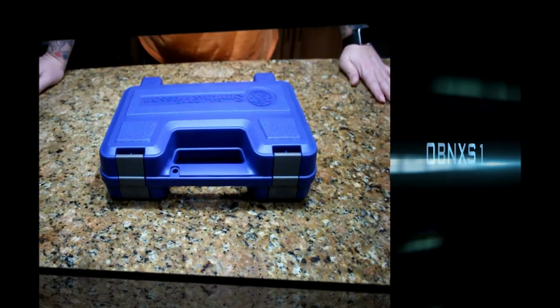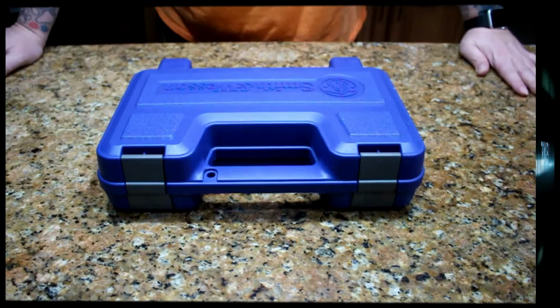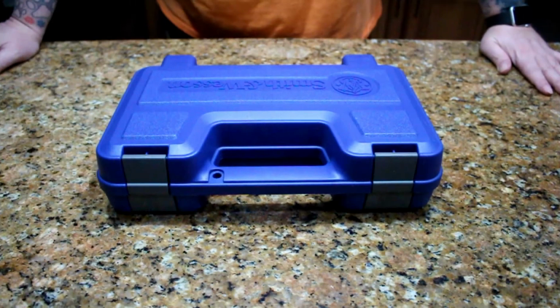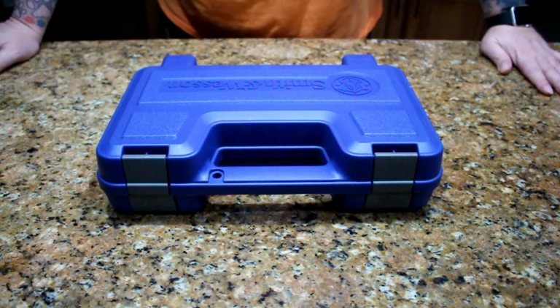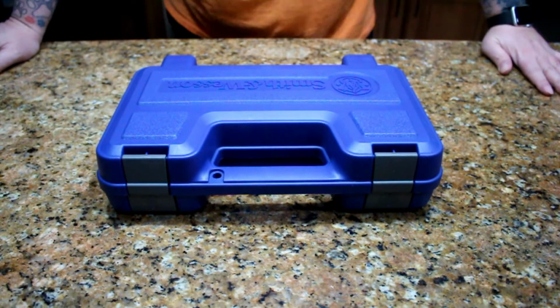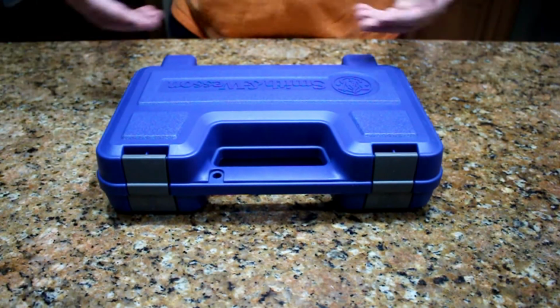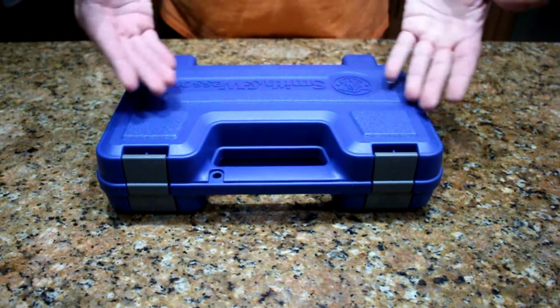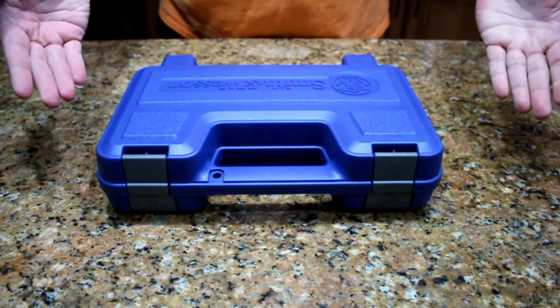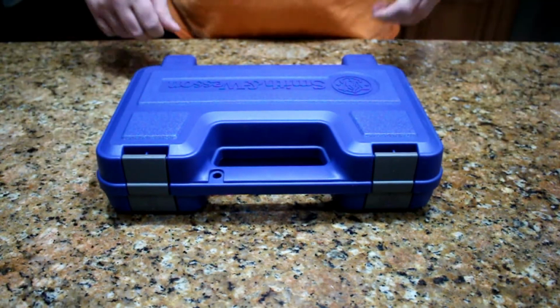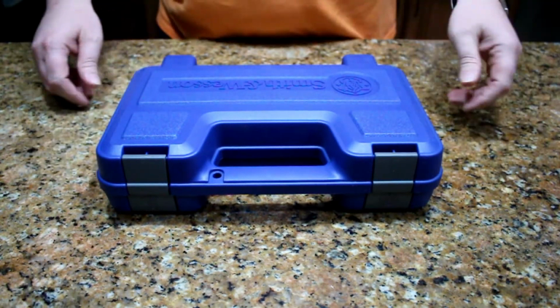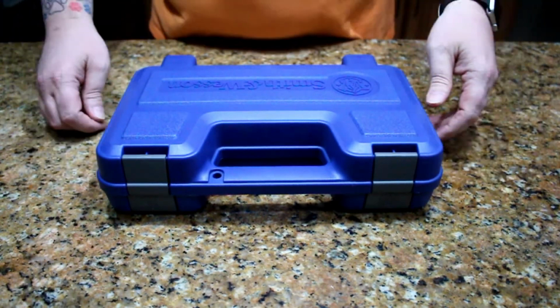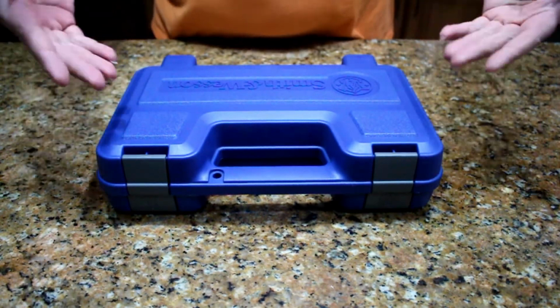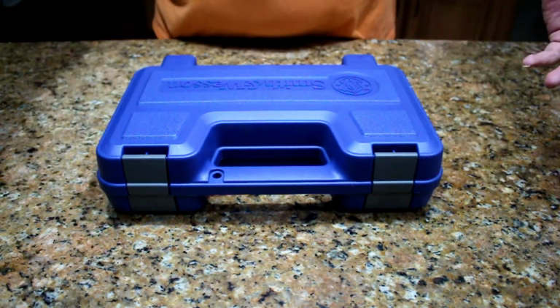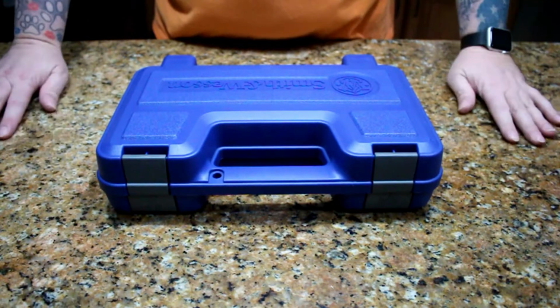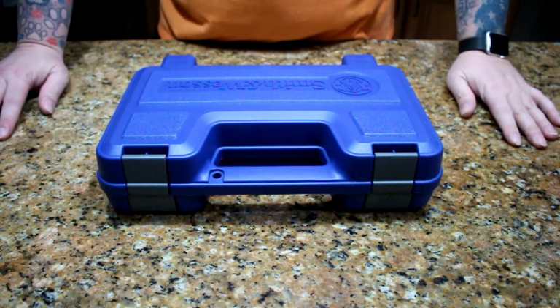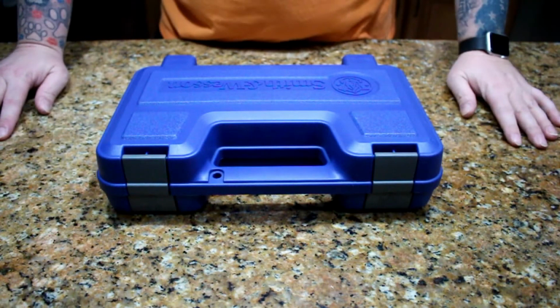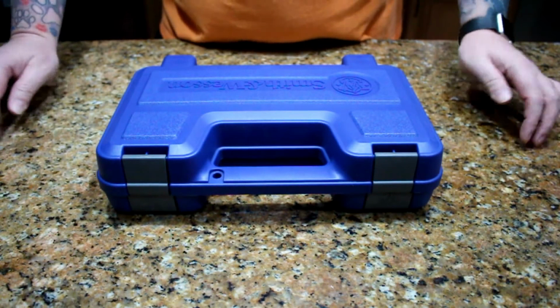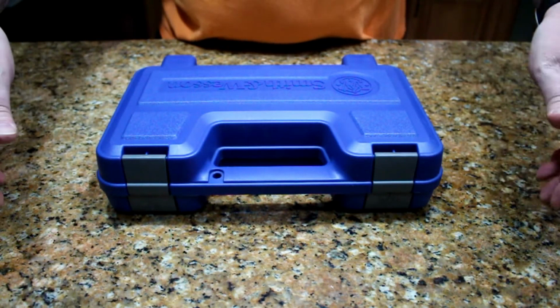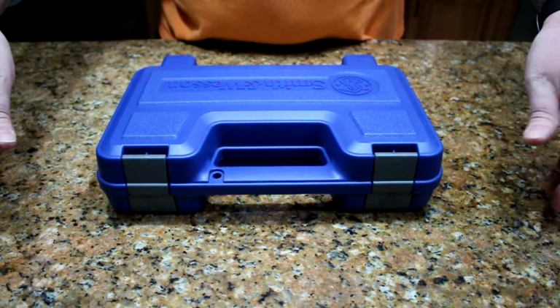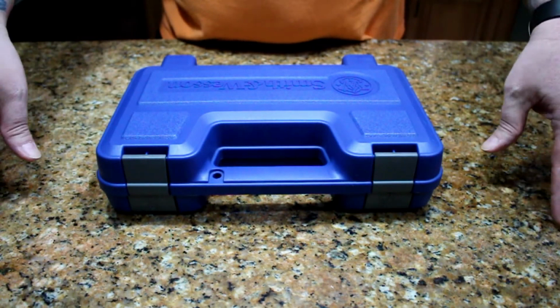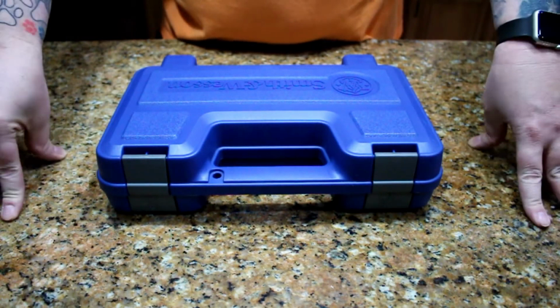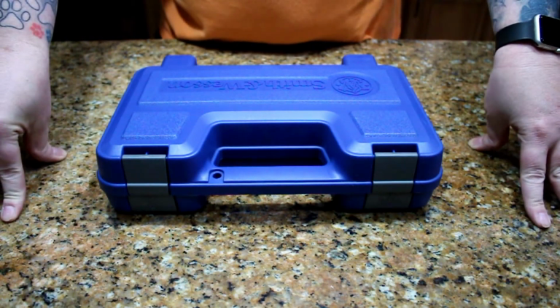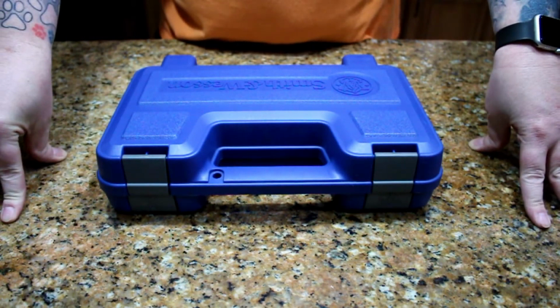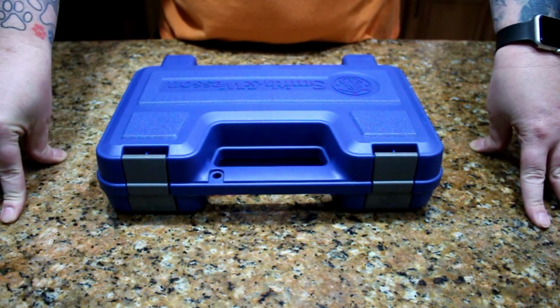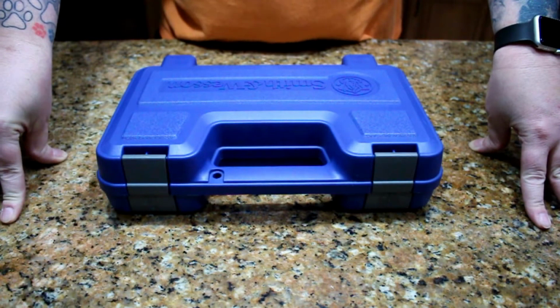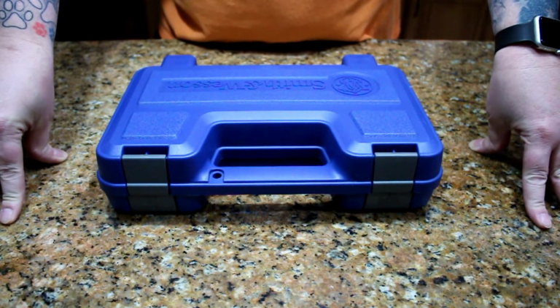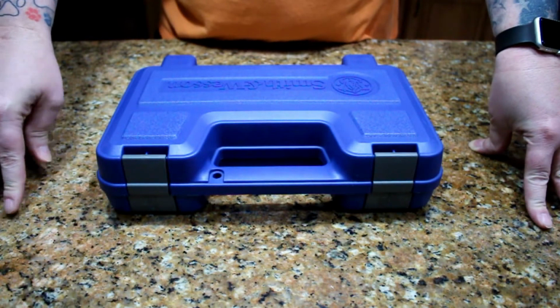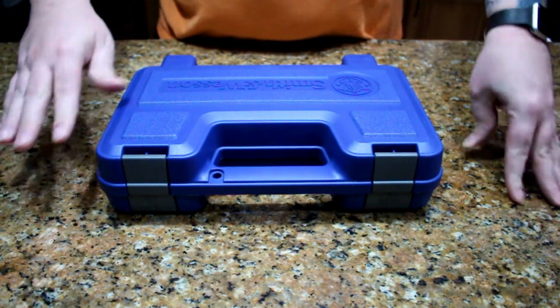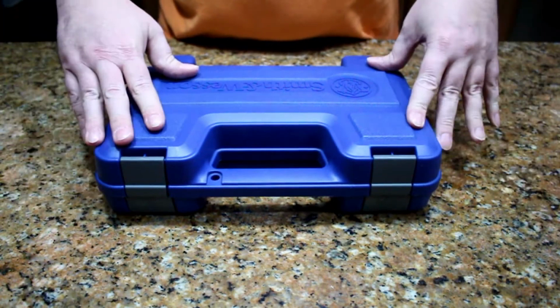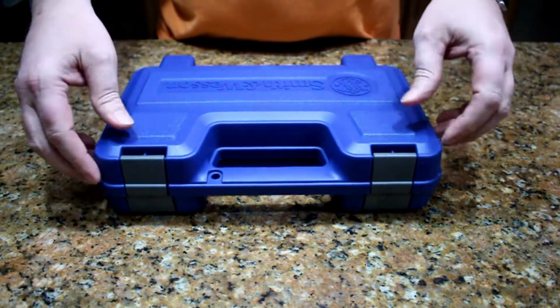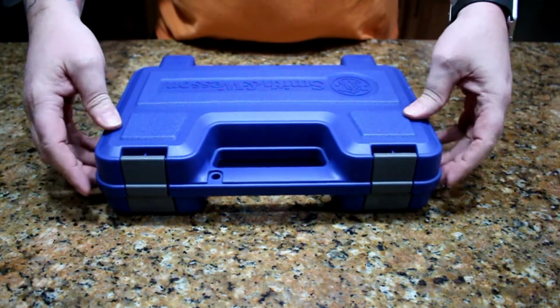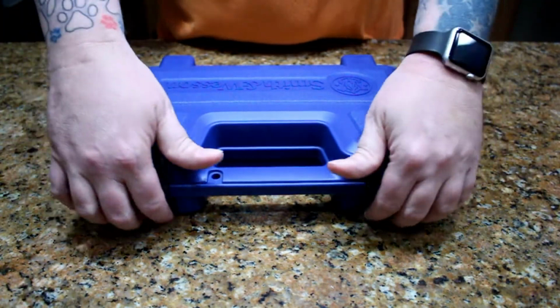Hello everyone and welcome back. Today we have an unboxing — my brand new toy that I got today. Got it on April 2nd. Every second matters. Today we're going to open it up and take a look at it.